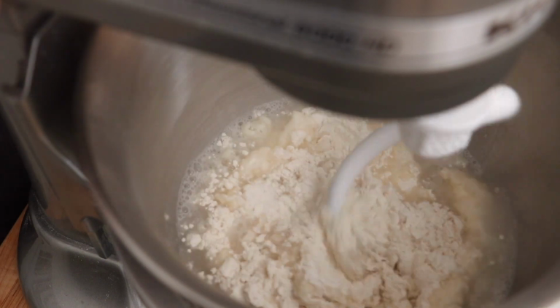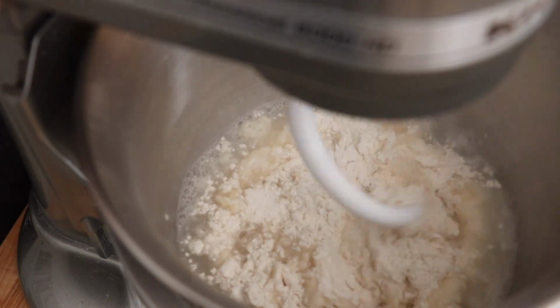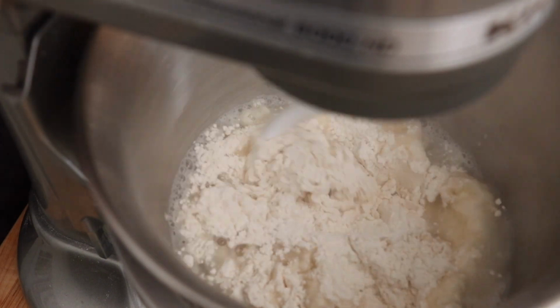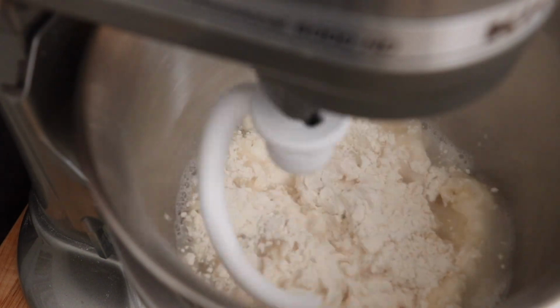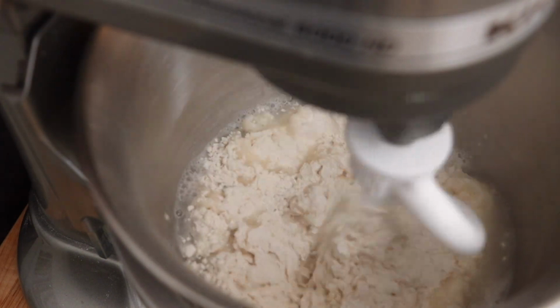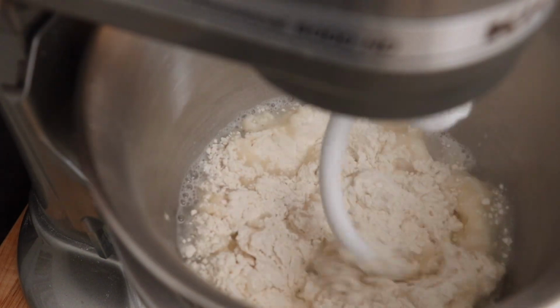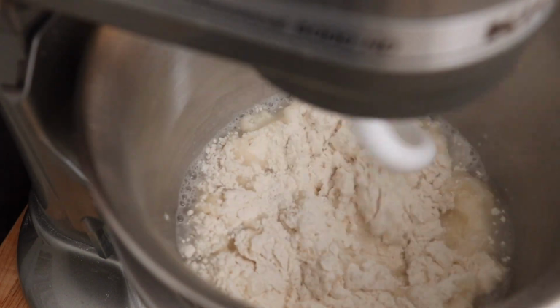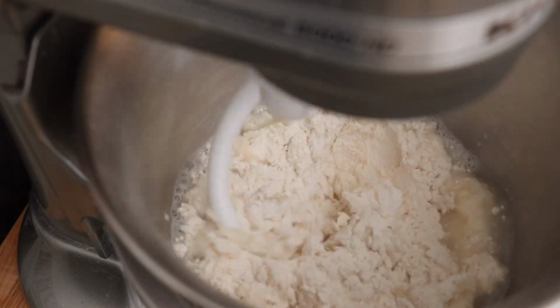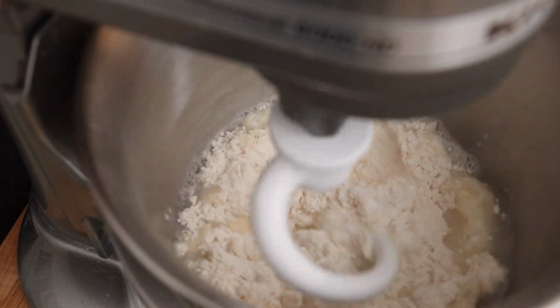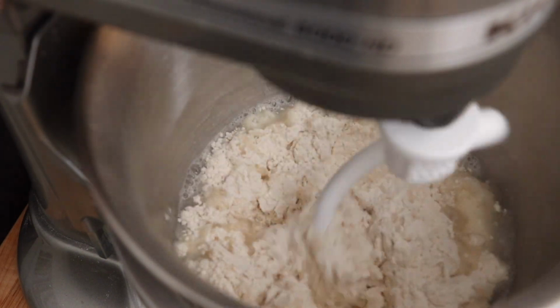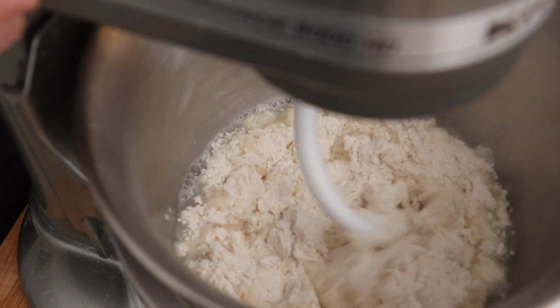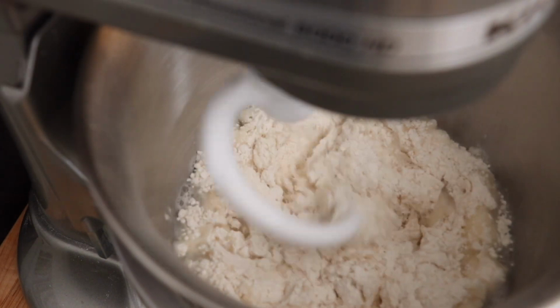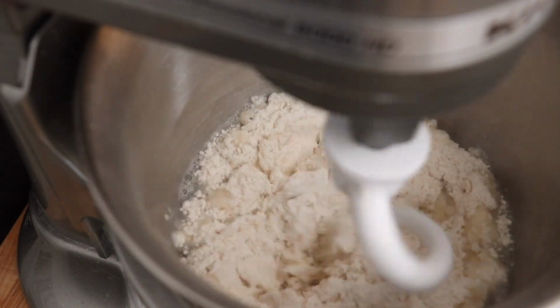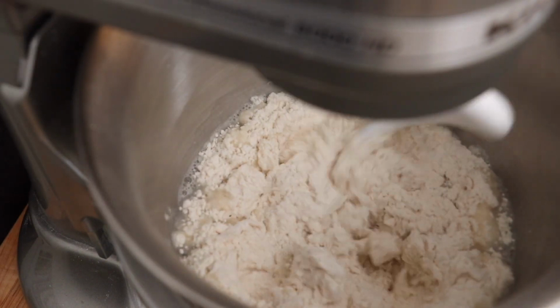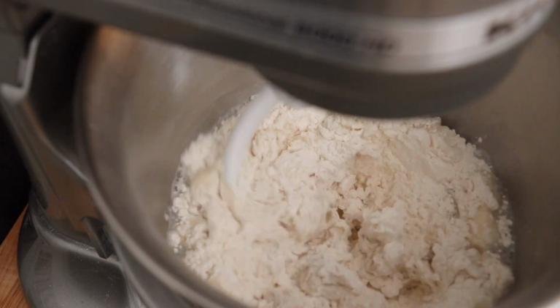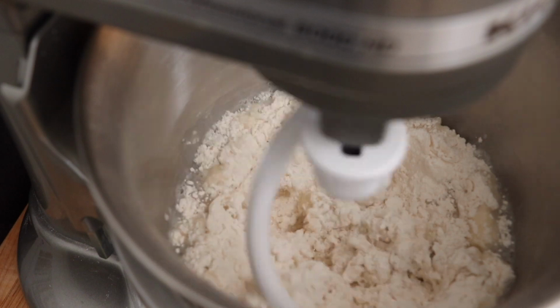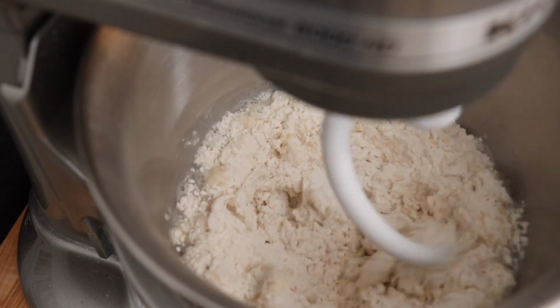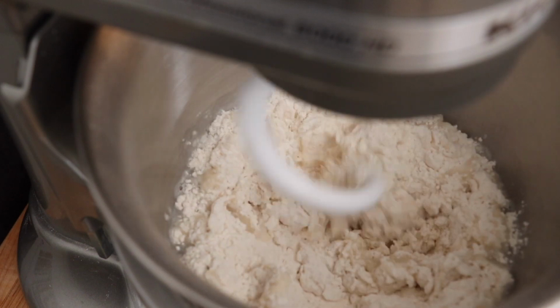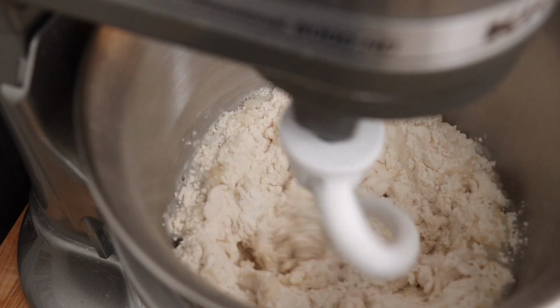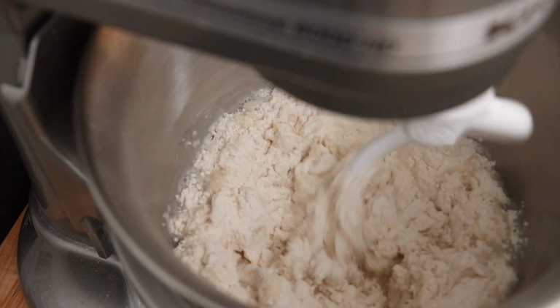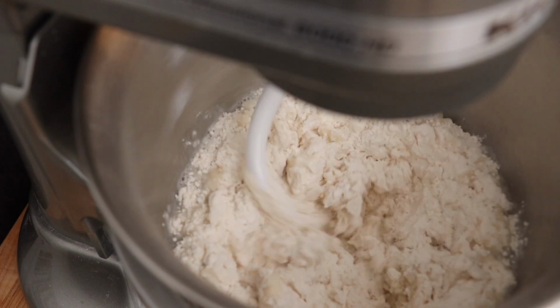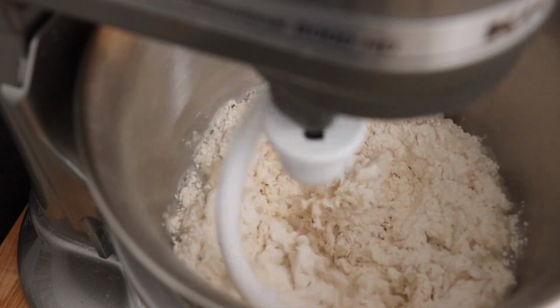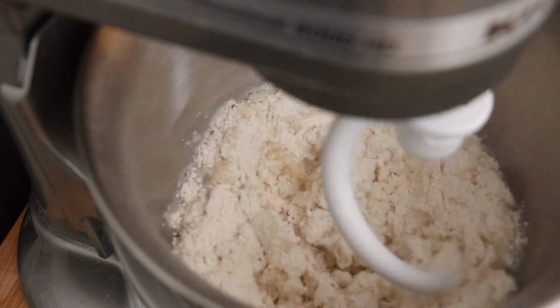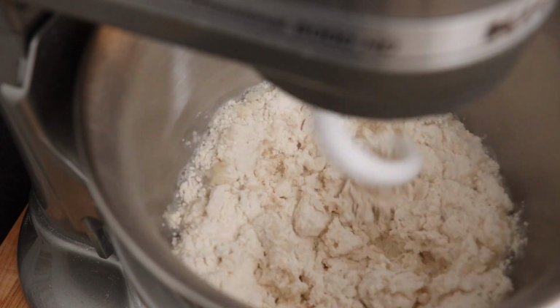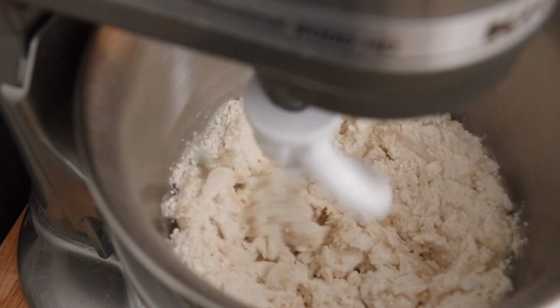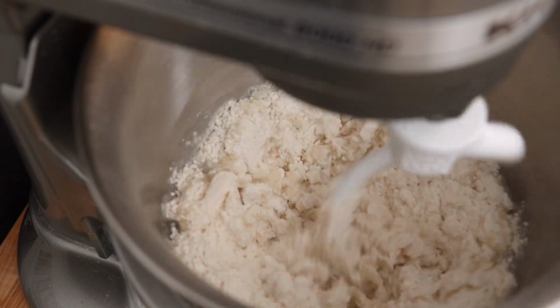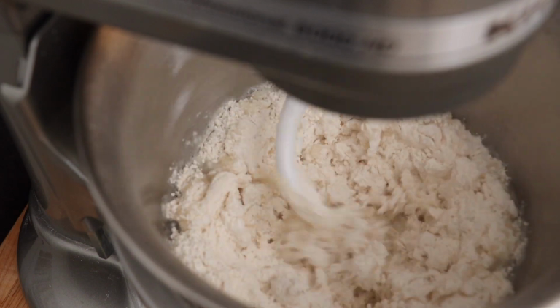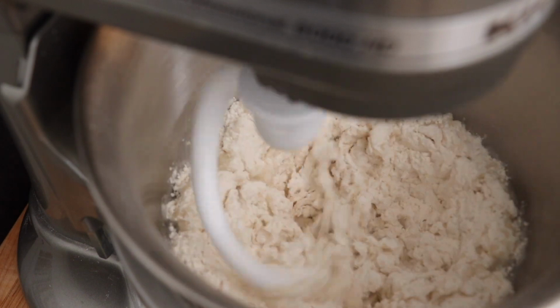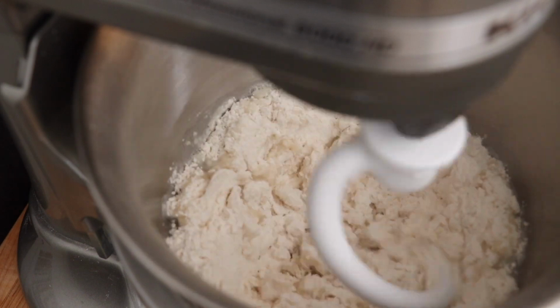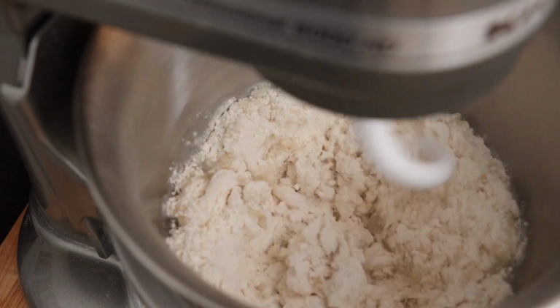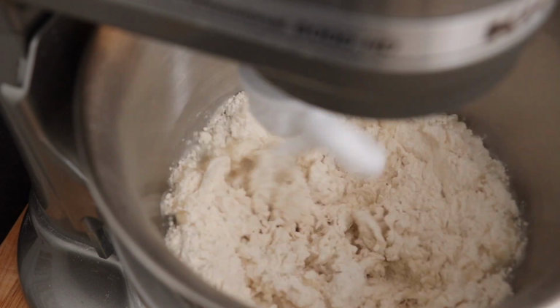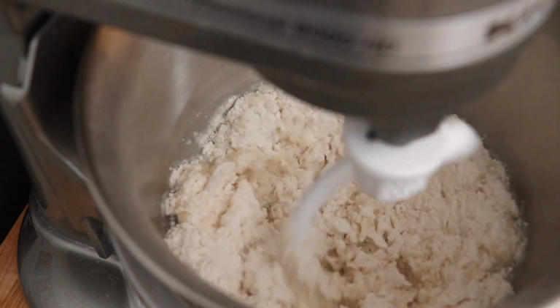The hot water activates the gluten in the flour, so when you make the dumpling wrappers, the dough doesn't want to shrink. It's still pliable, but not as much as an Italian pasta dough.